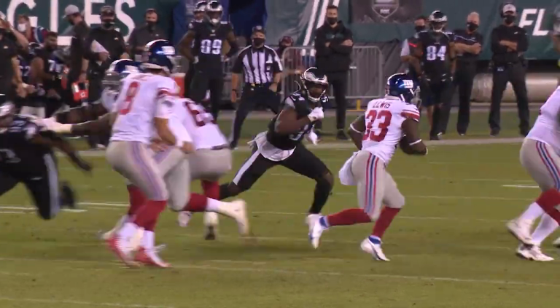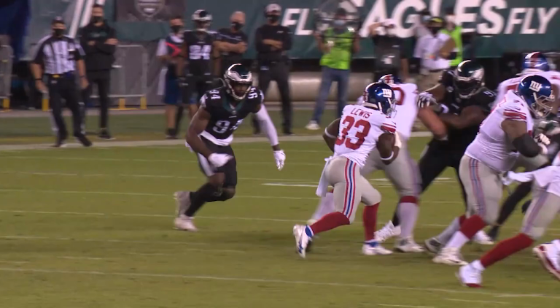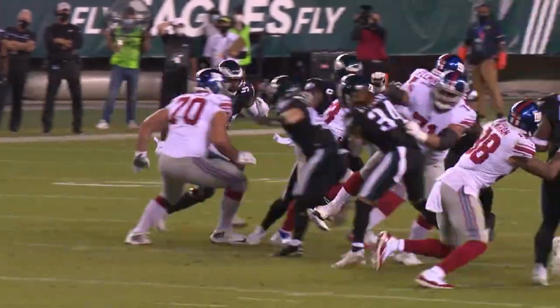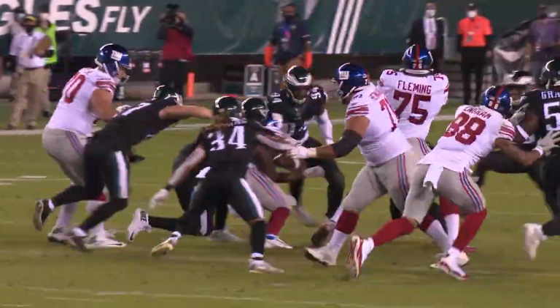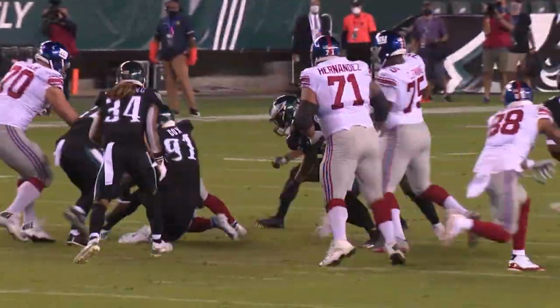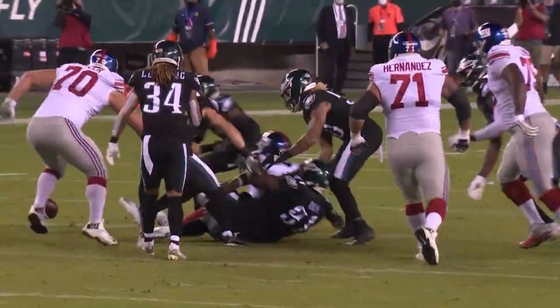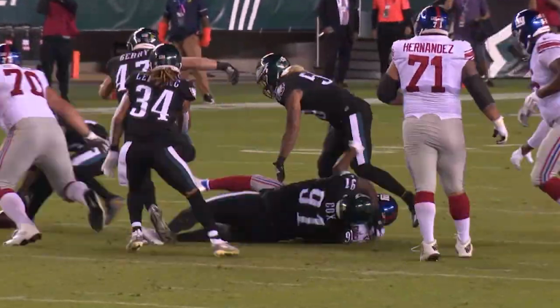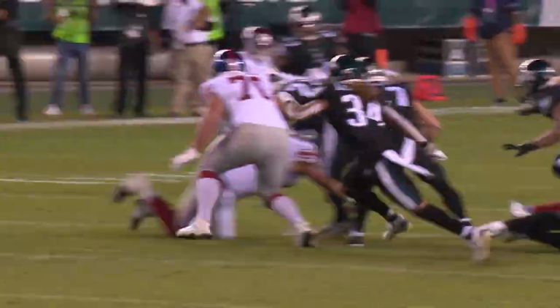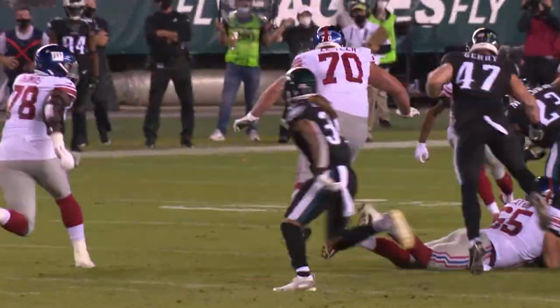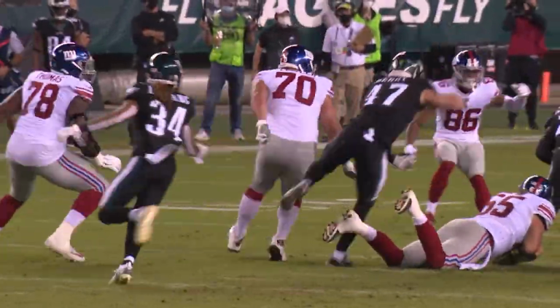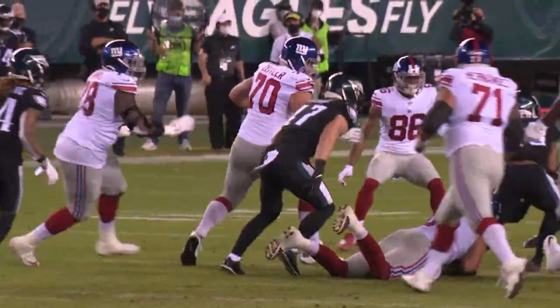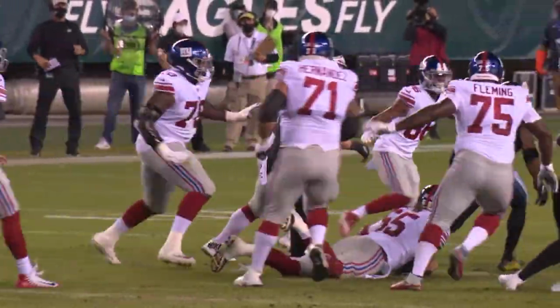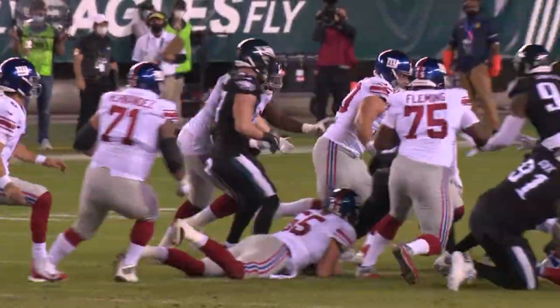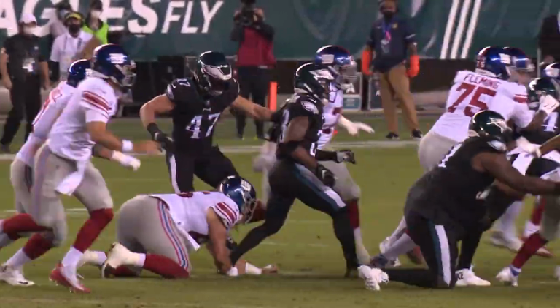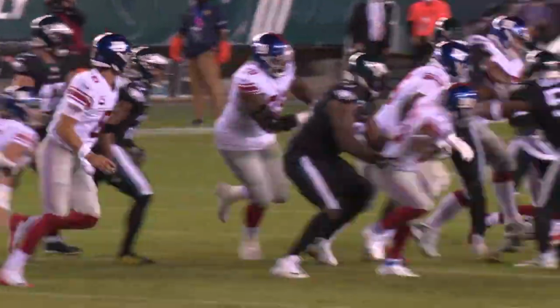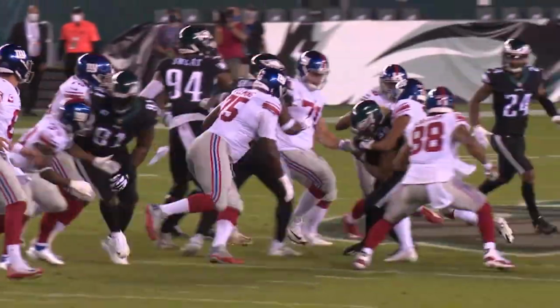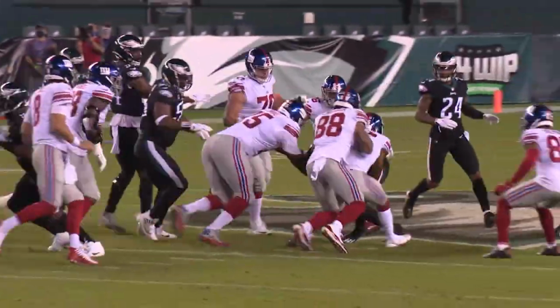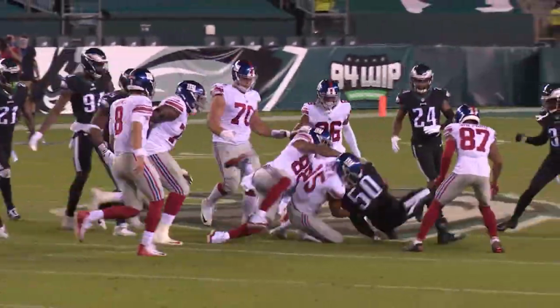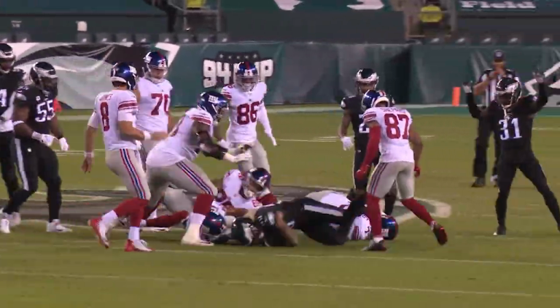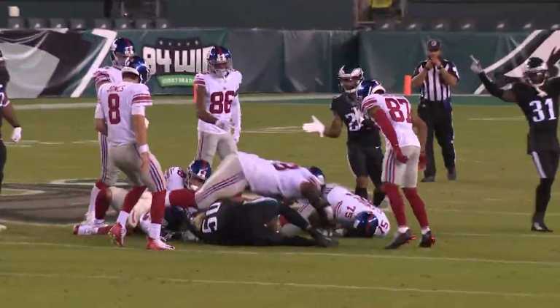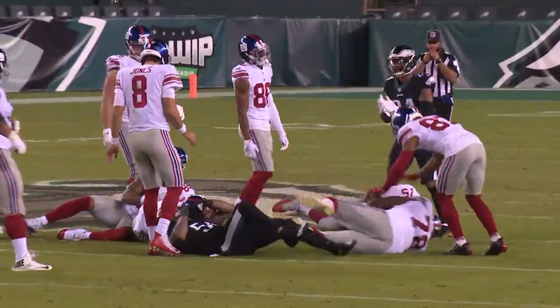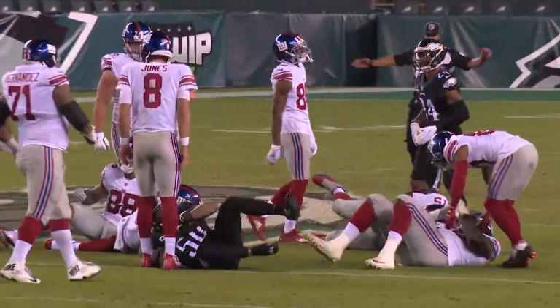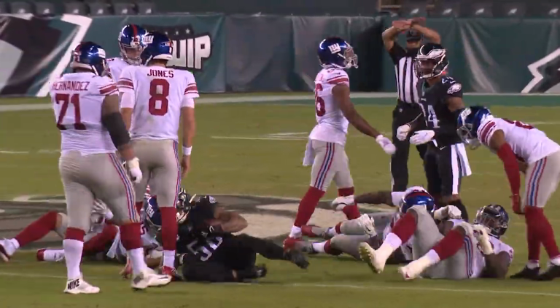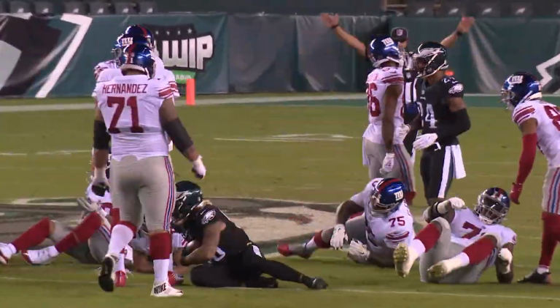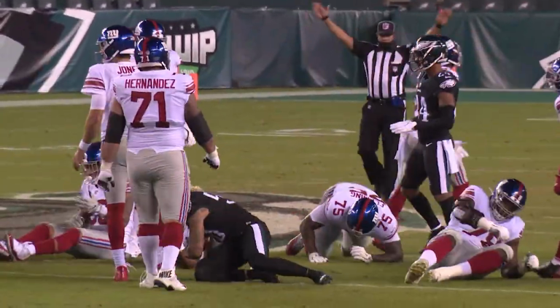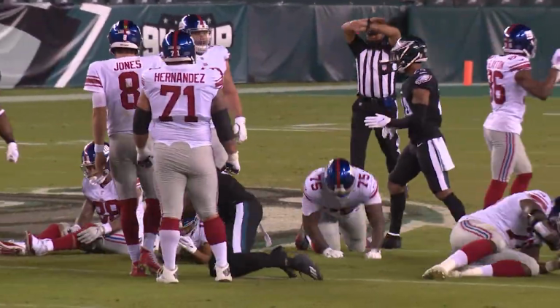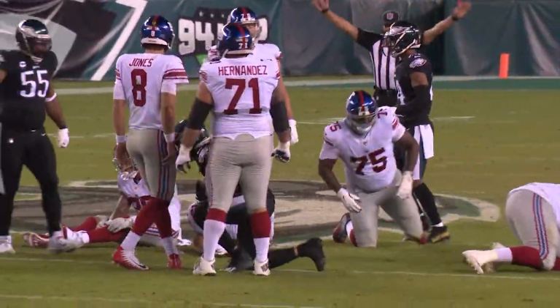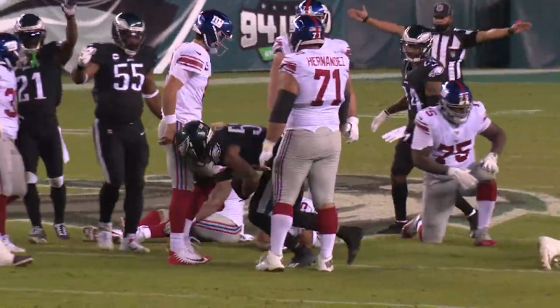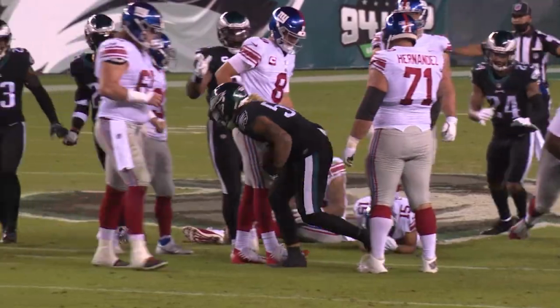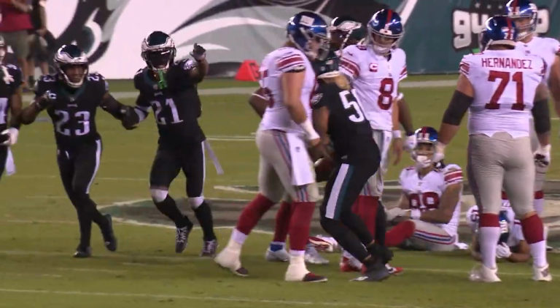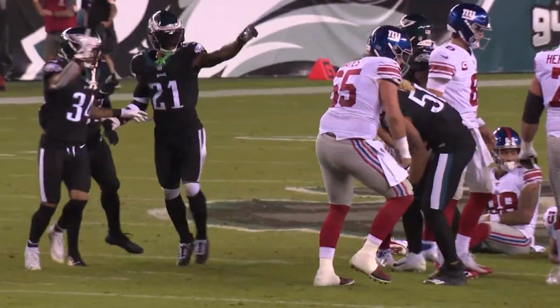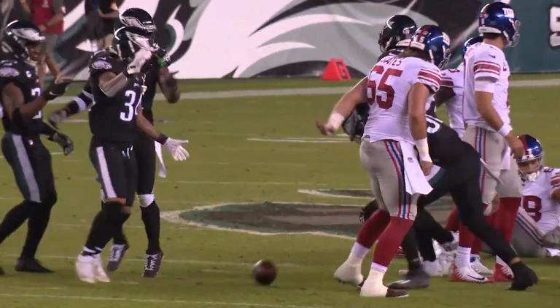Hand off Lewis. Fumble the football — Lewis dropped it. Picked up by the Eagles. And the Giants tackle him at the 43. Now was Lewis down? I don't think so.